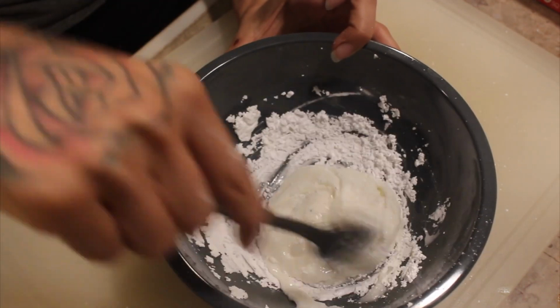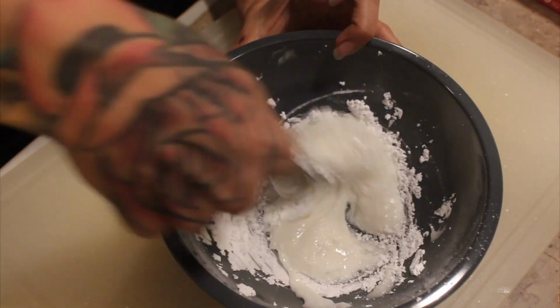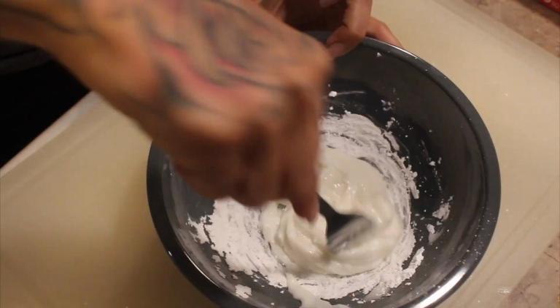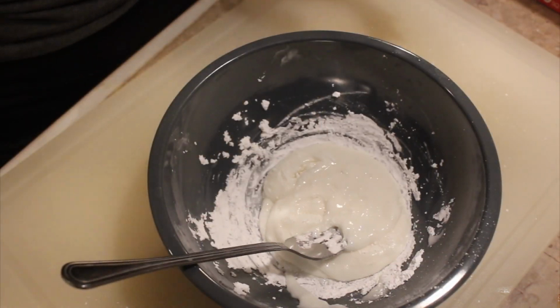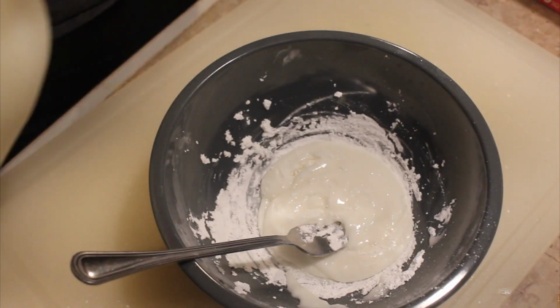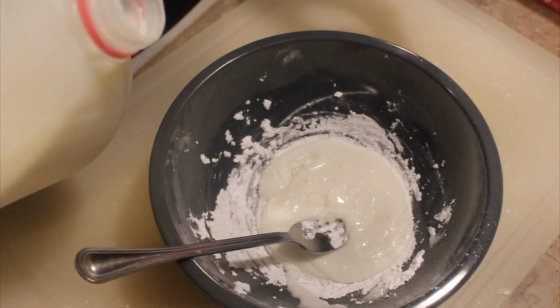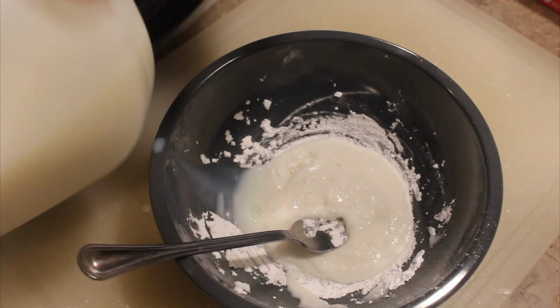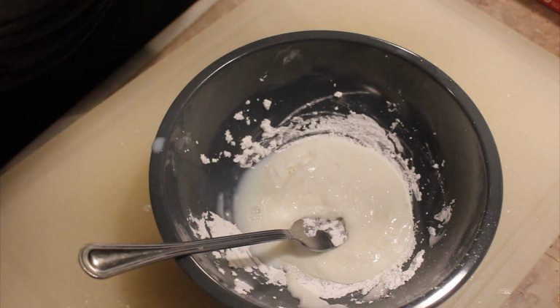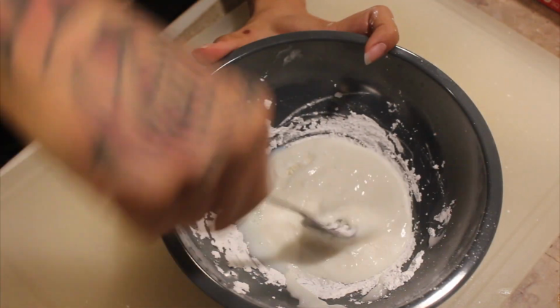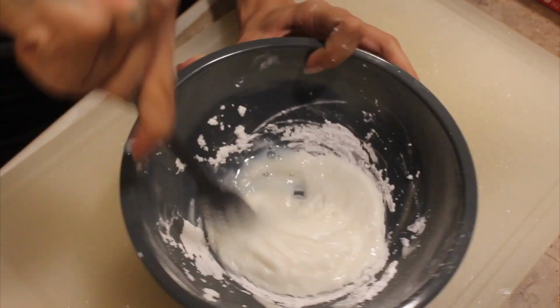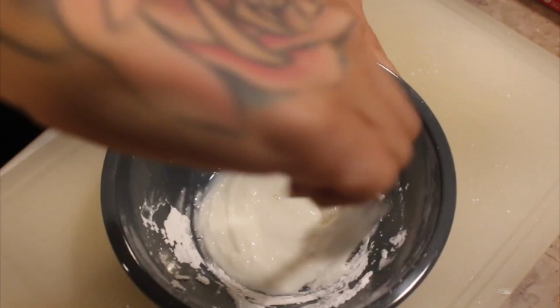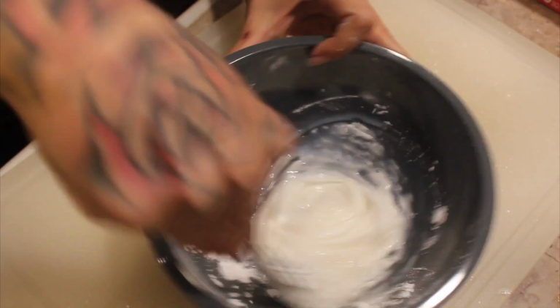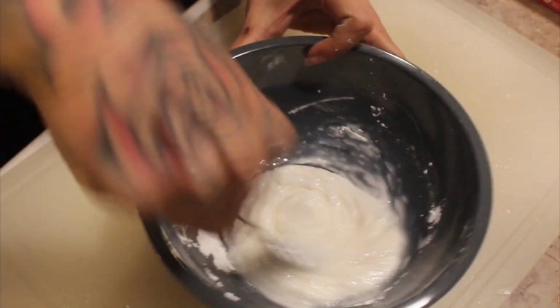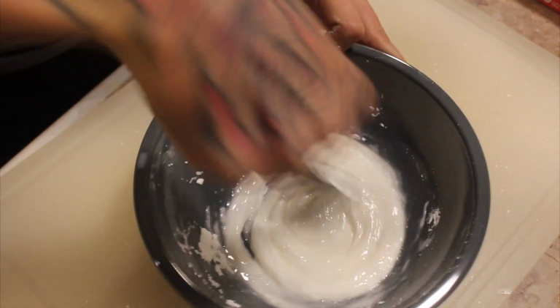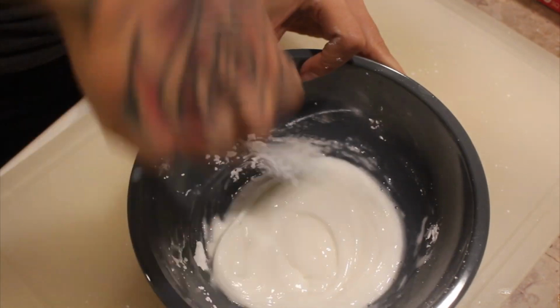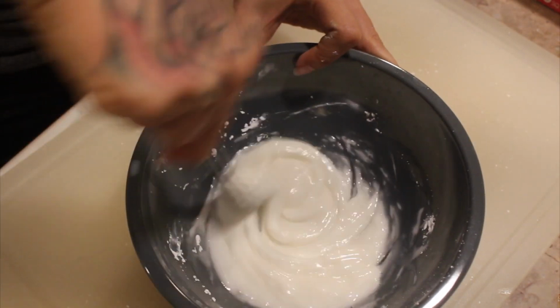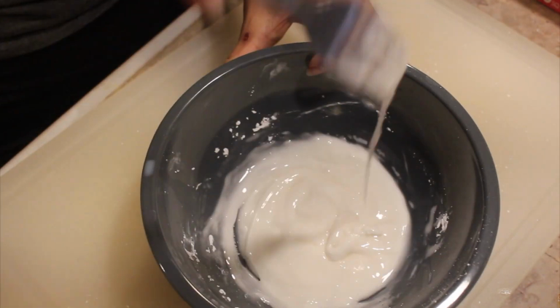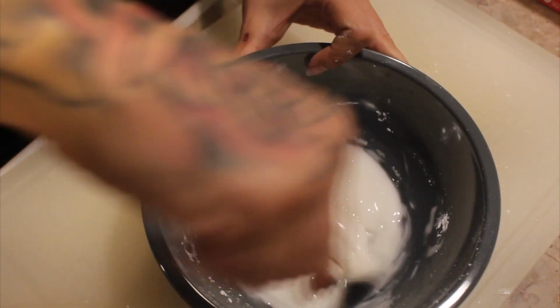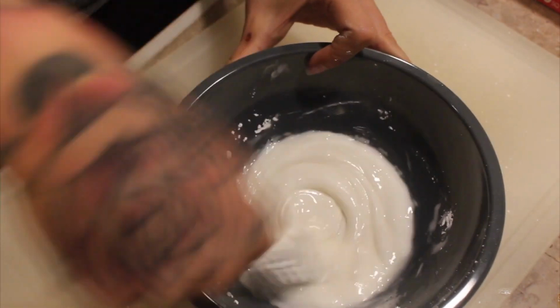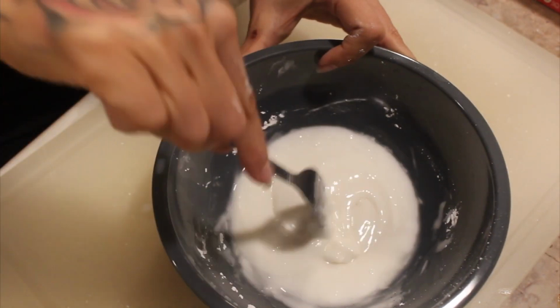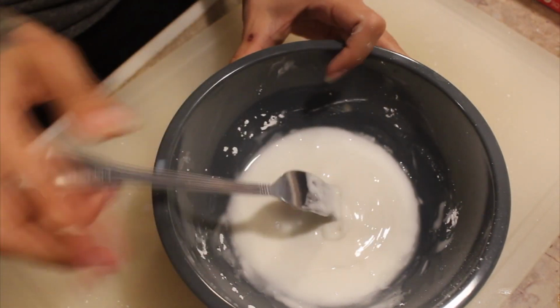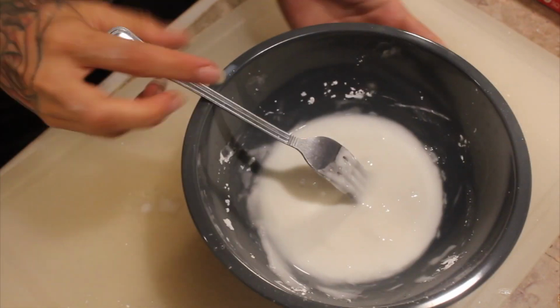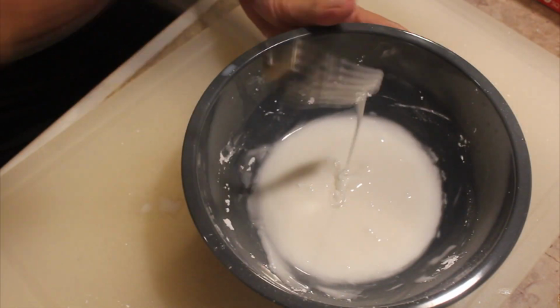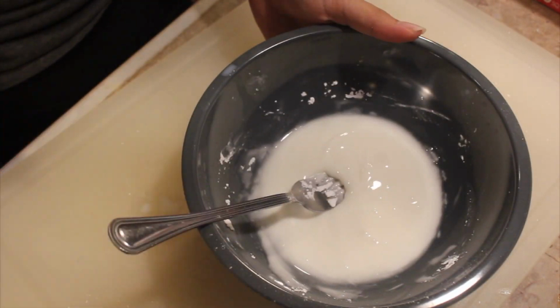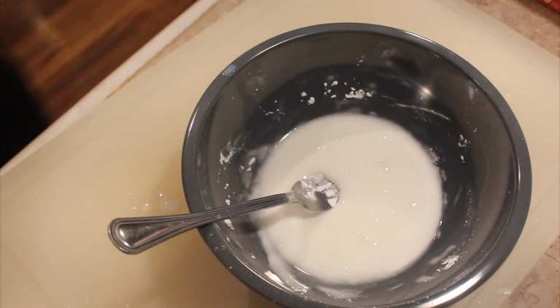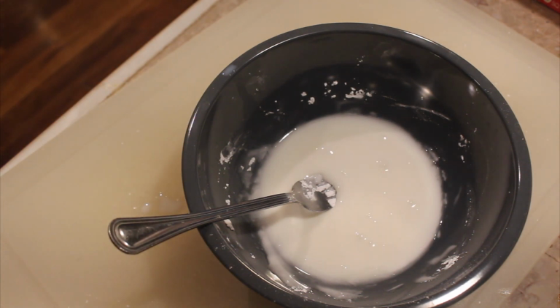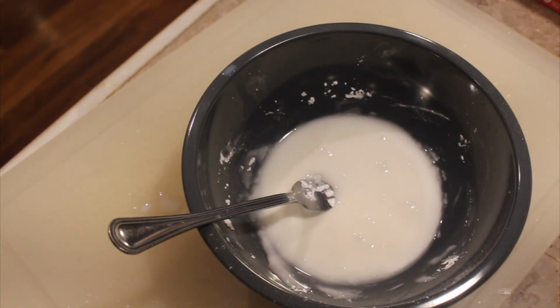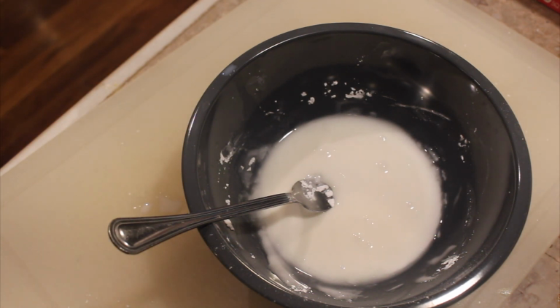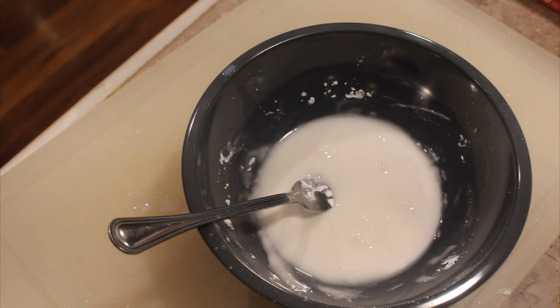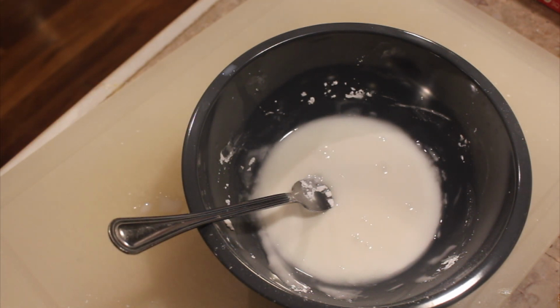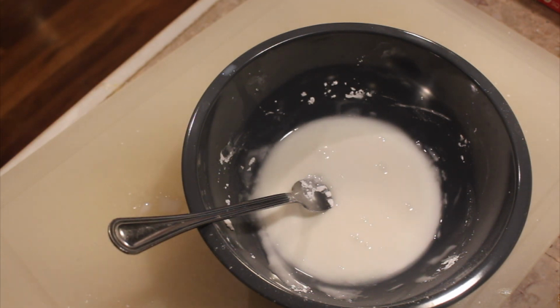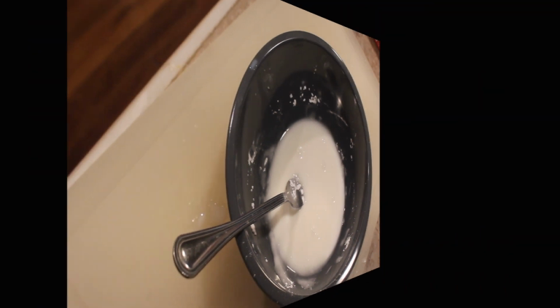The glaze is simple: just powdered sugar, vanilla extract, and a little bit of milk. Add the milk very slowly so you can control the consistency.